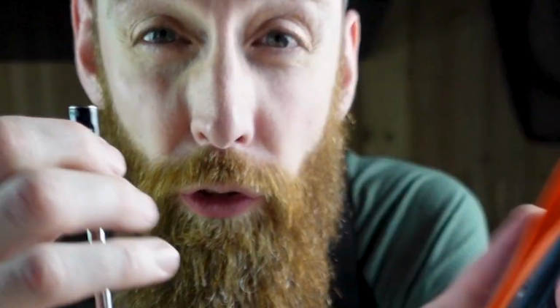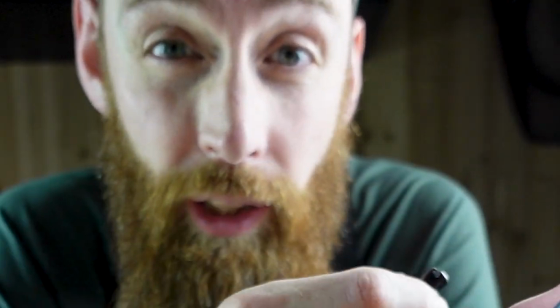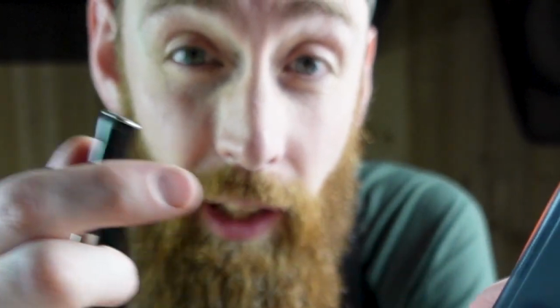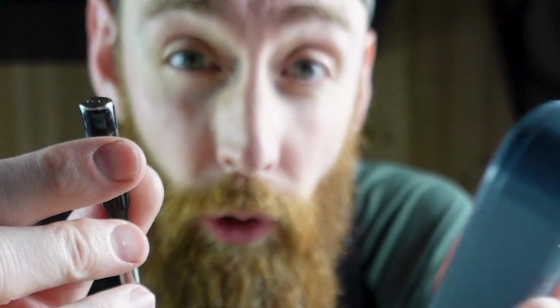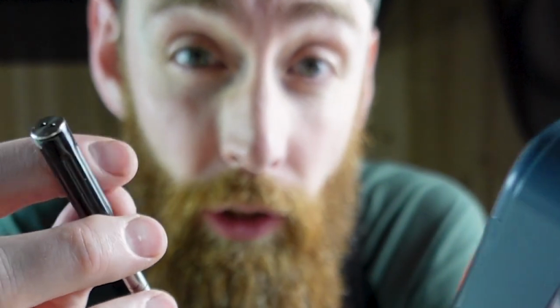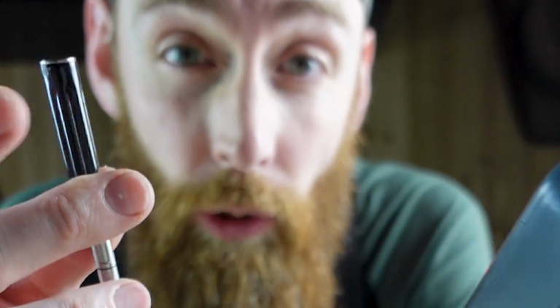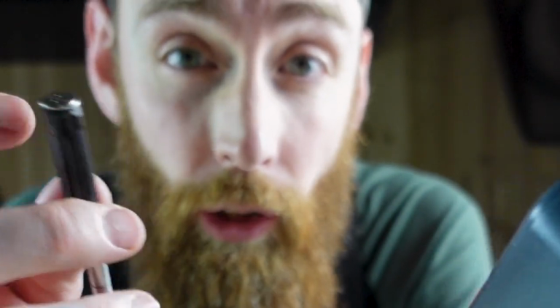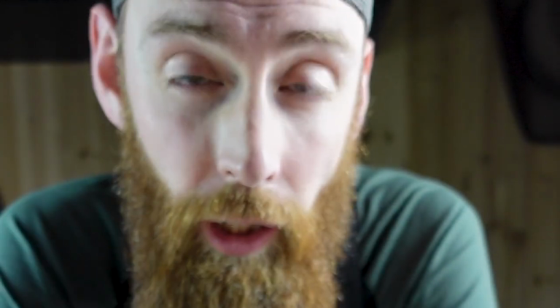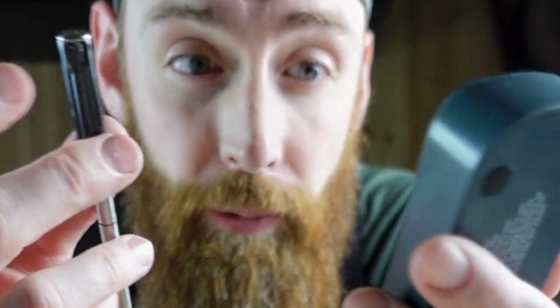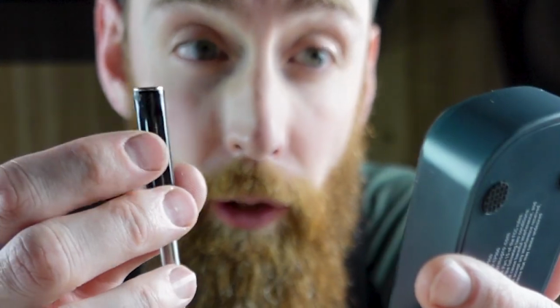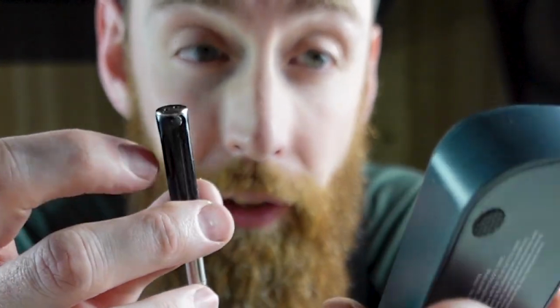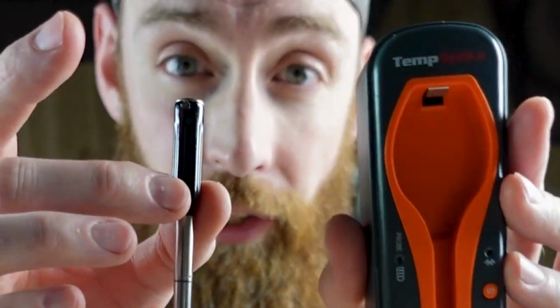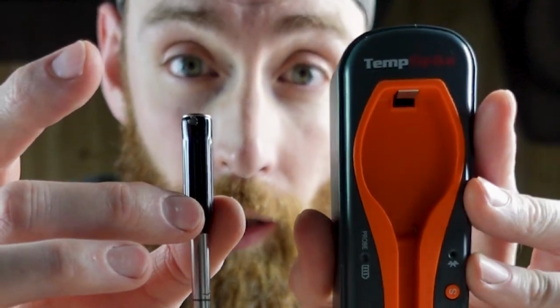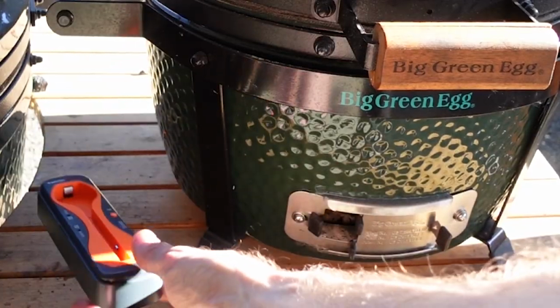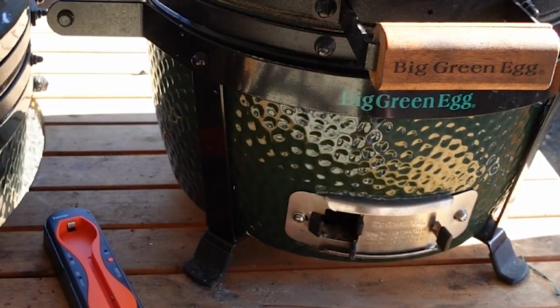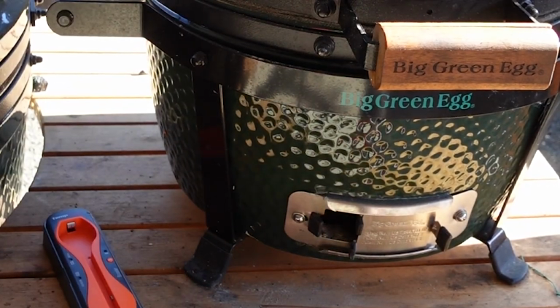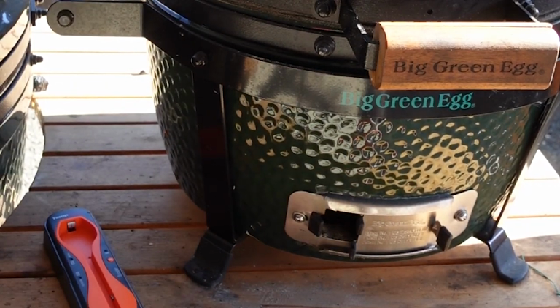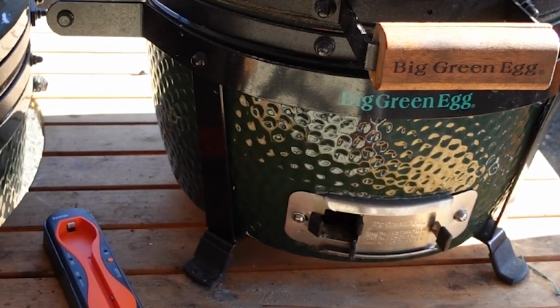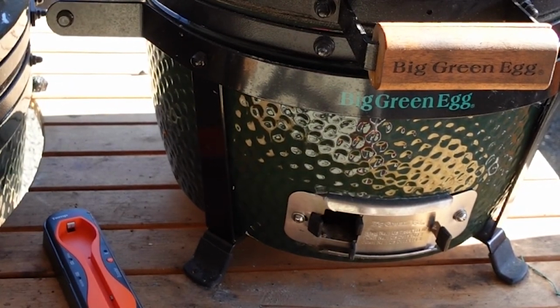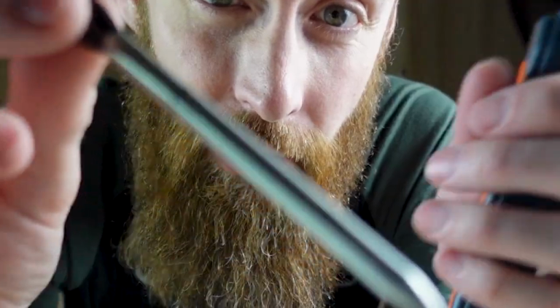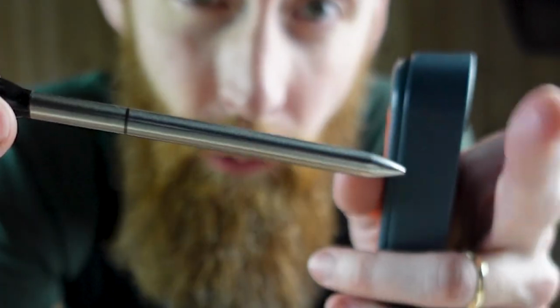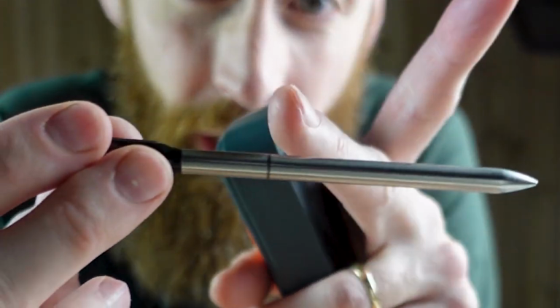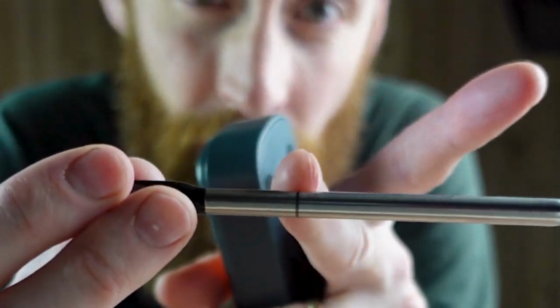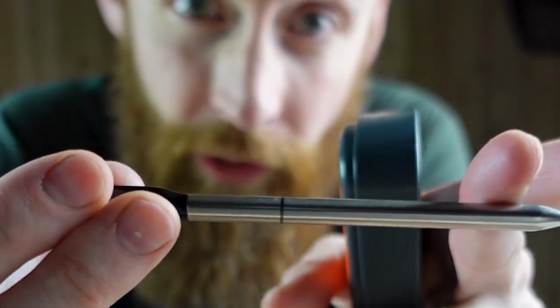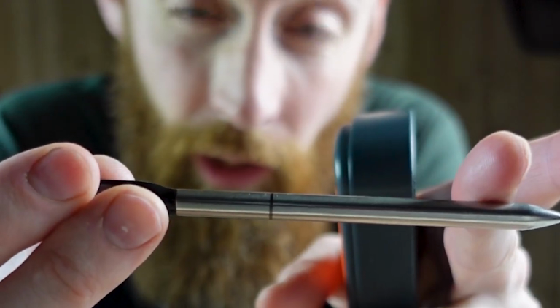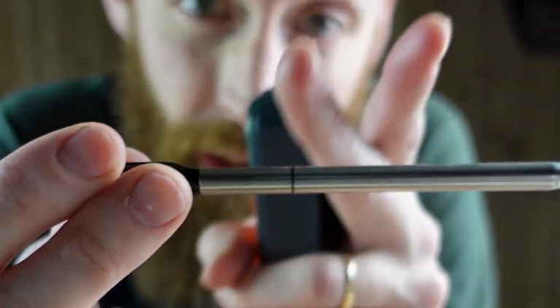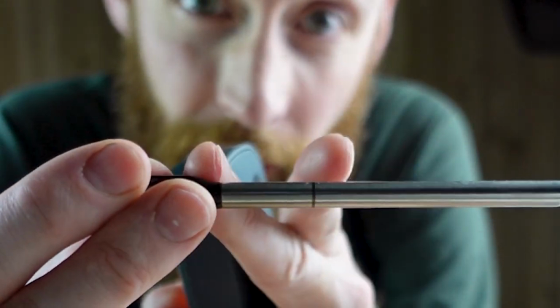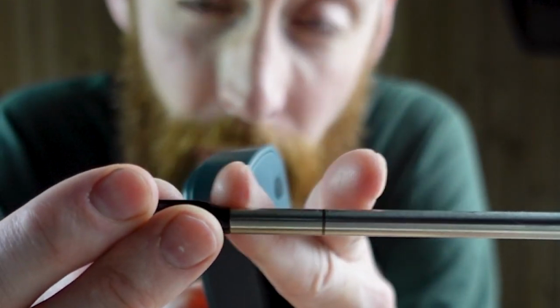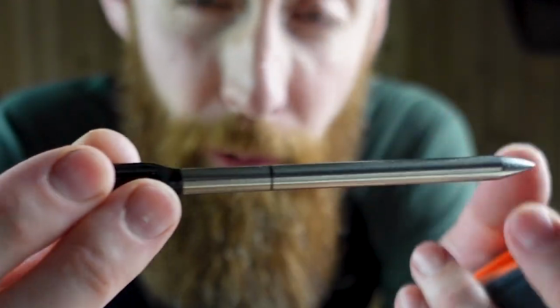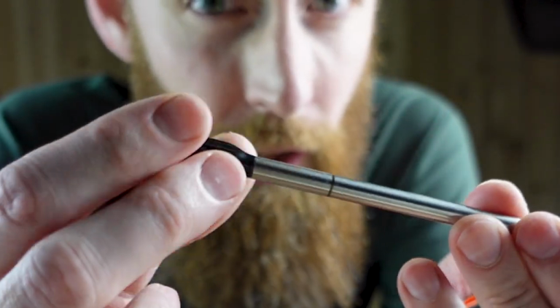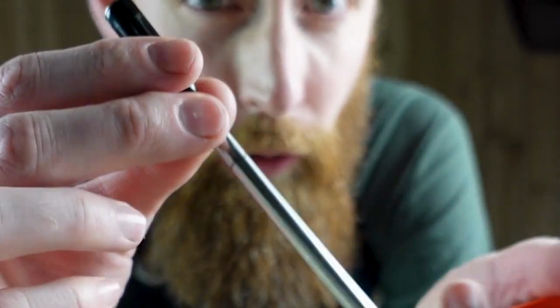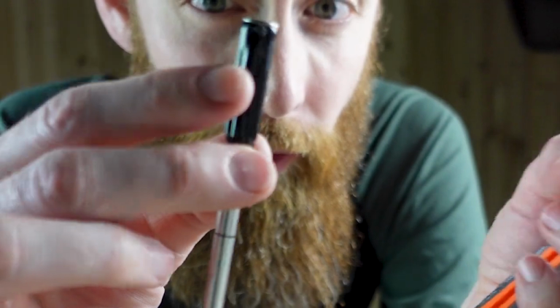This was super easy to set up. I took a picture of a QR code and the app downloaded by itself, syncing up this probe and this 500-foot booster. This sensor has one probe internally on this side of the line and an ambient temperature sensor to tell you what your grill is at.